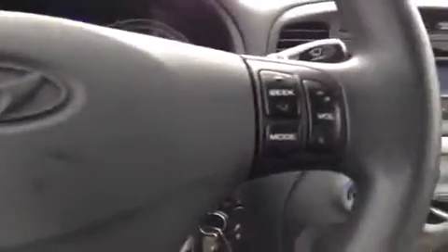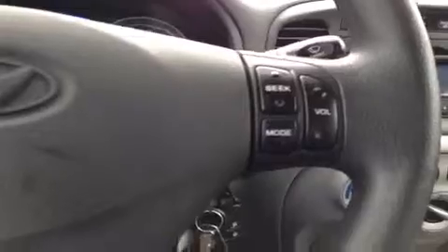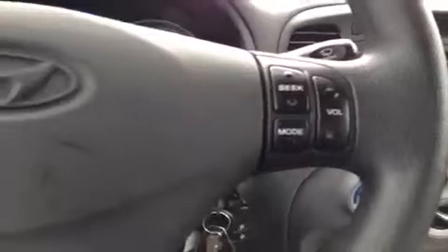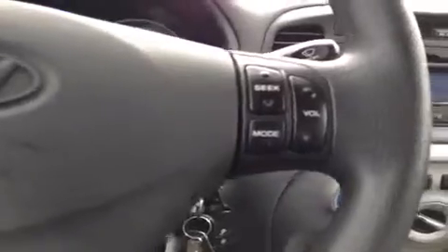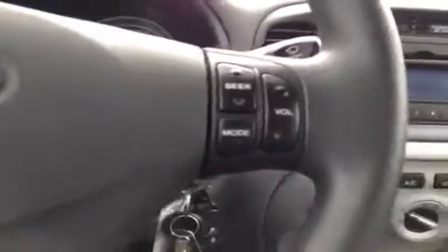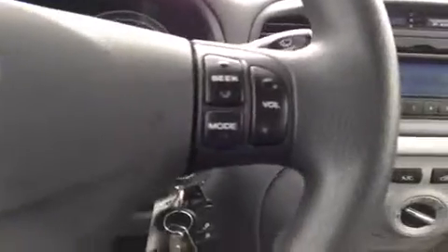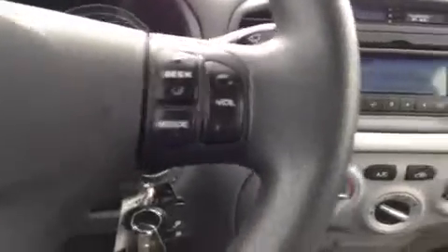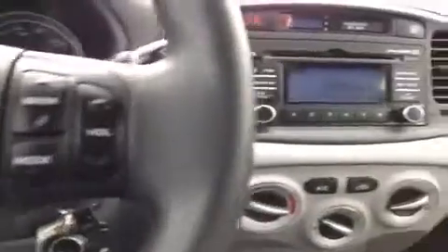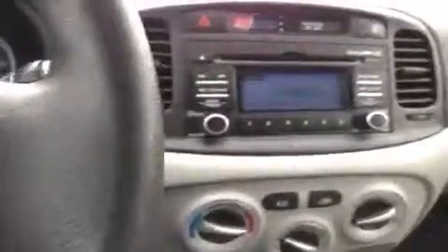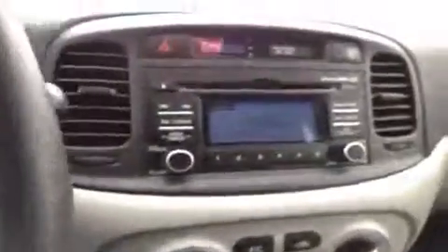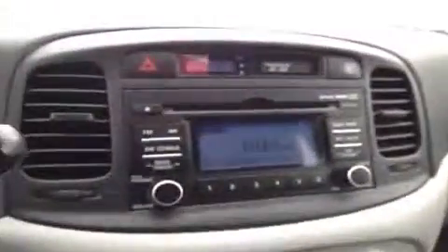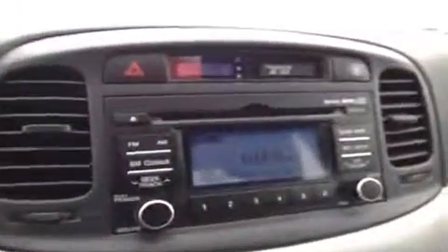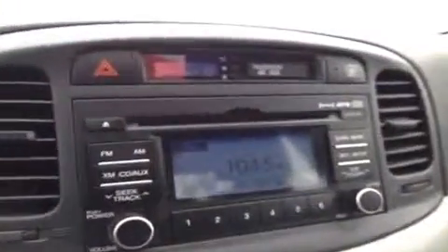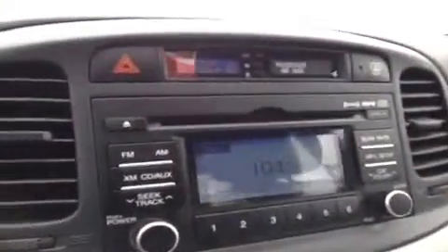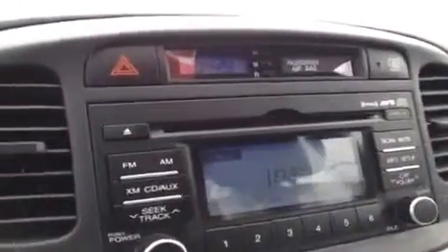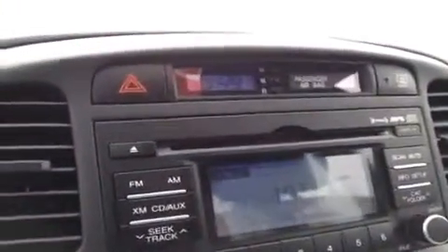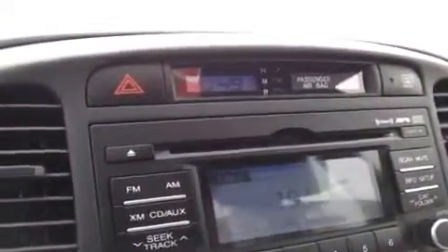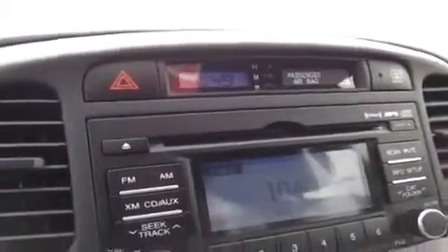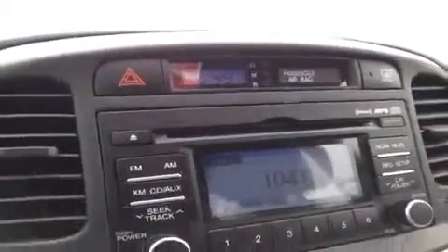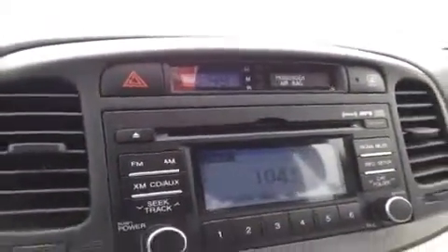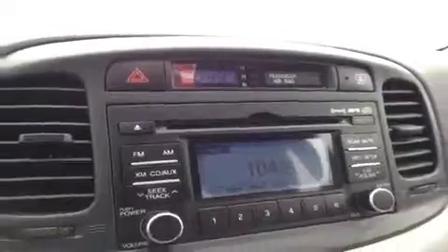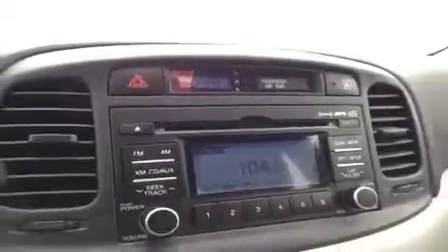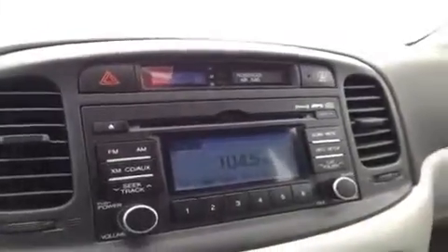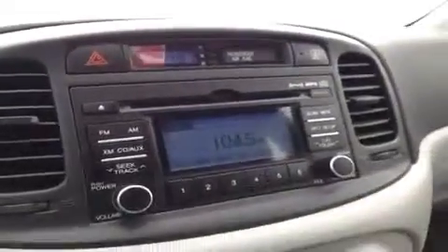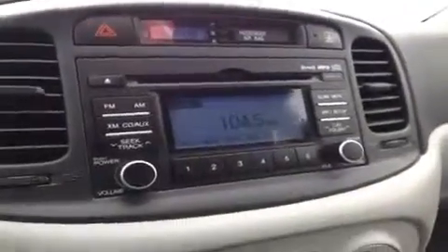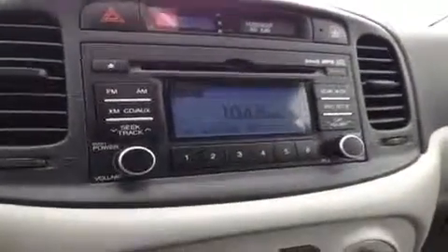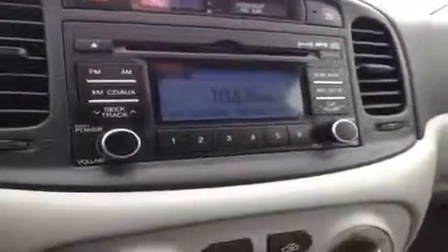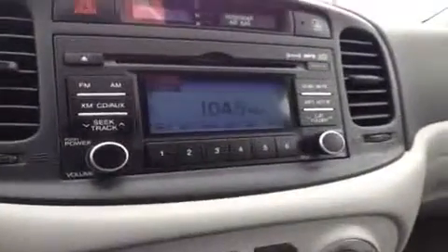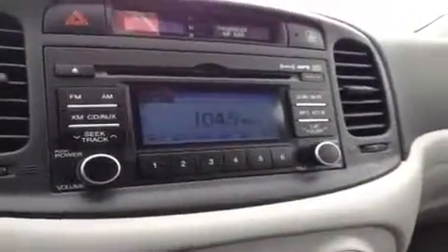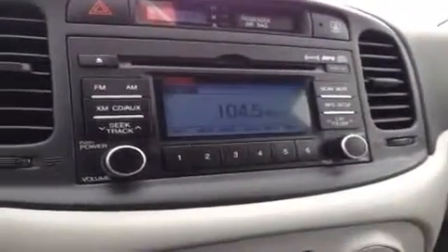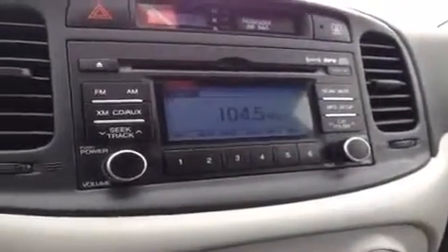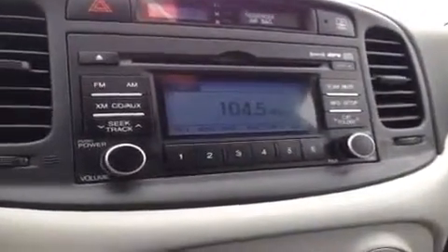Audio controls help keep your hands on the wheel as you drive, because safety comes first. We also have a CD player which is MP3 compatible, FM and AM radio, and XM radio.